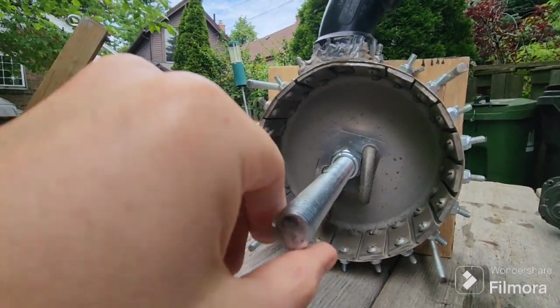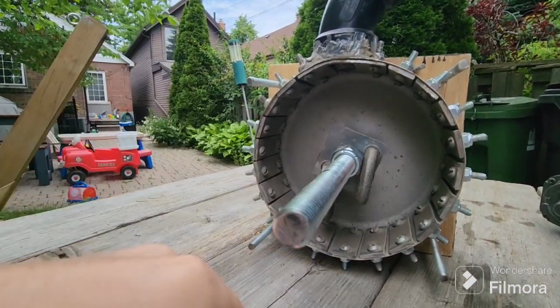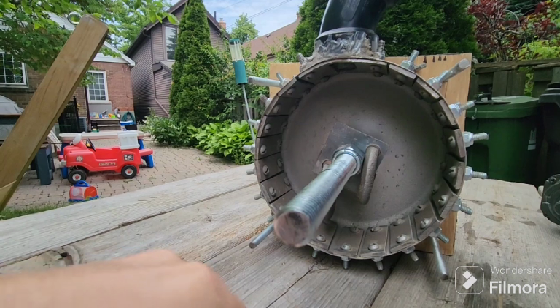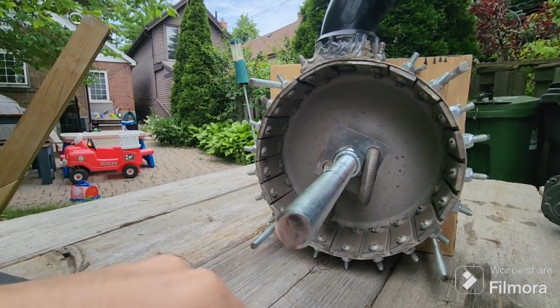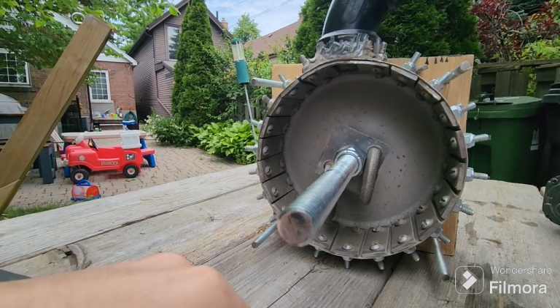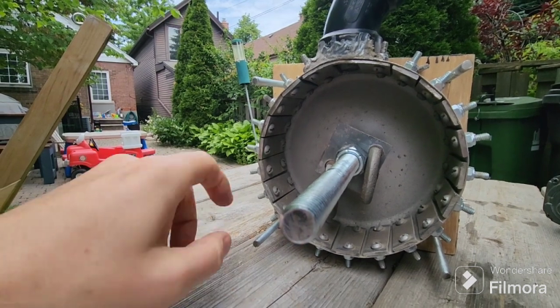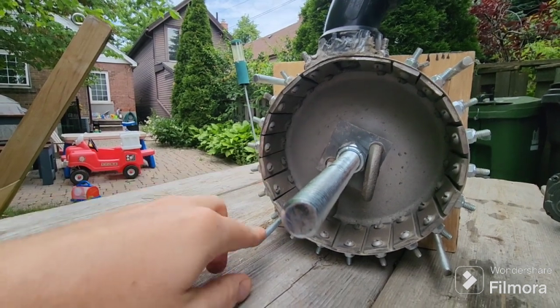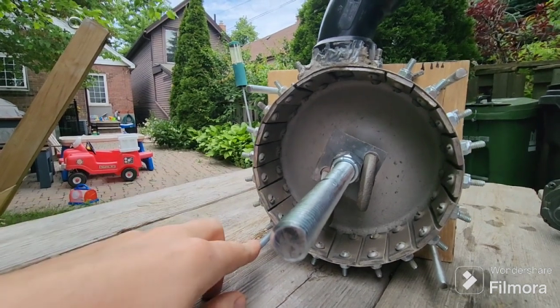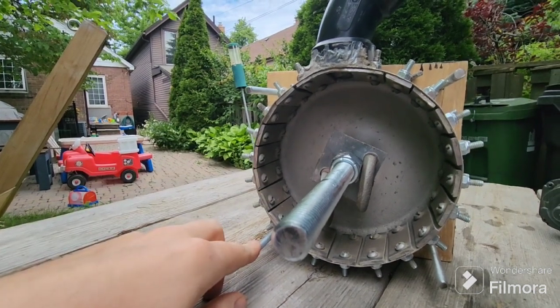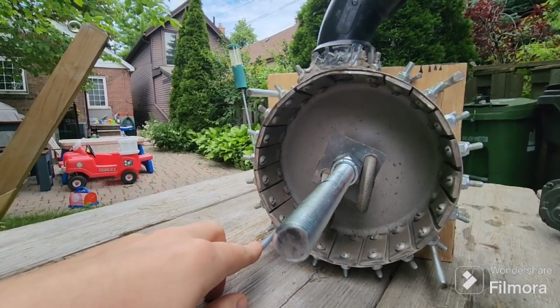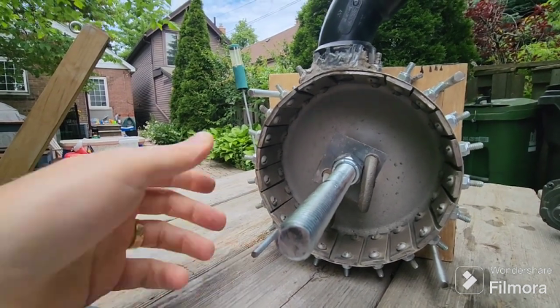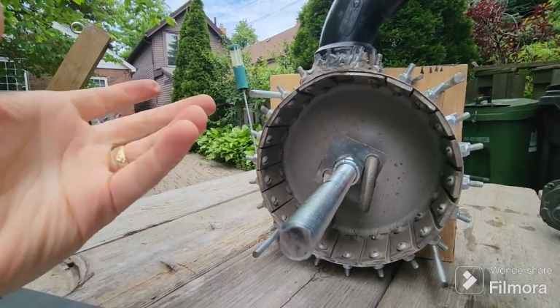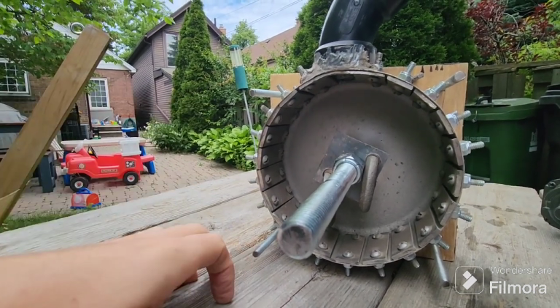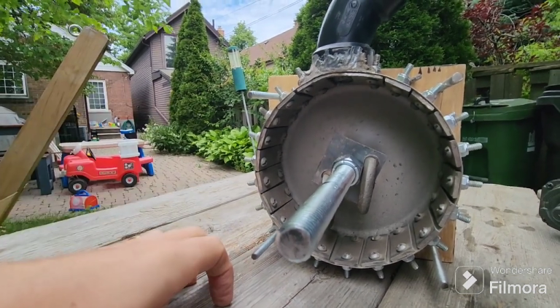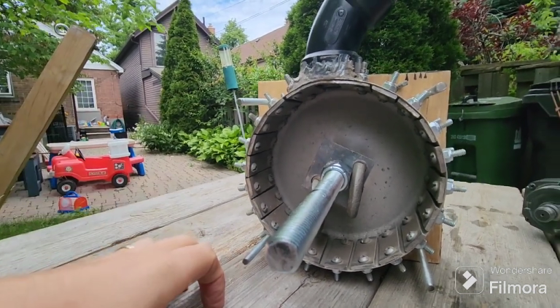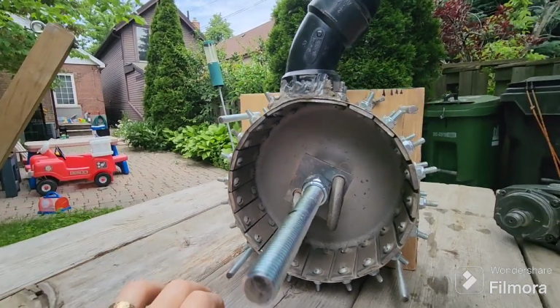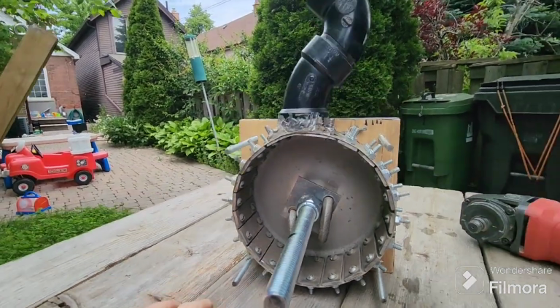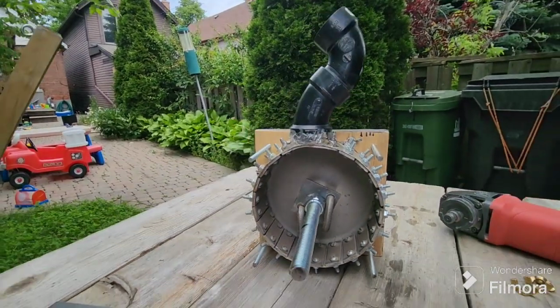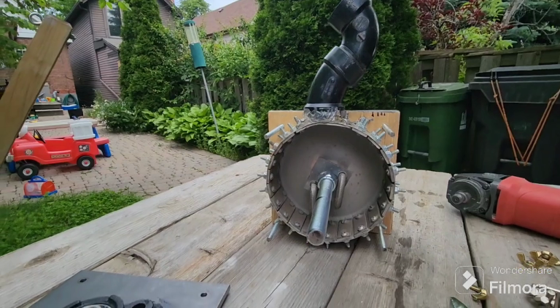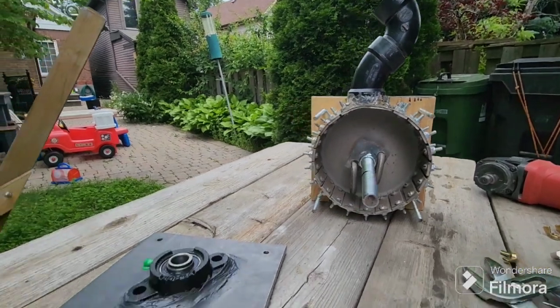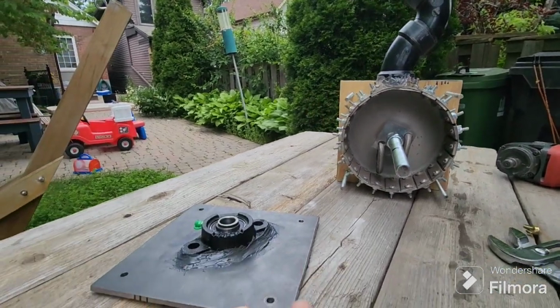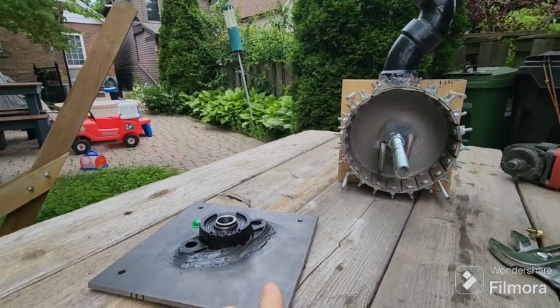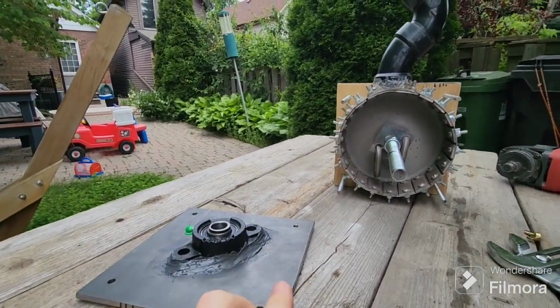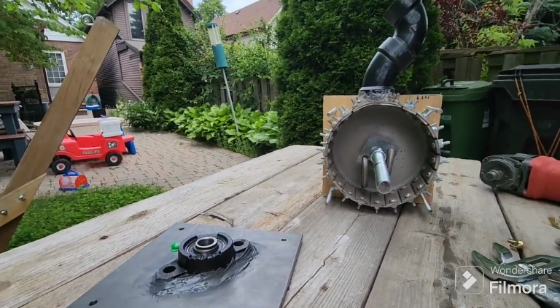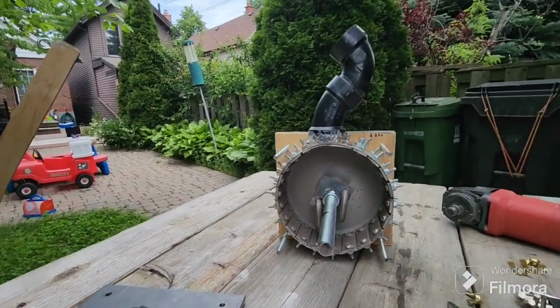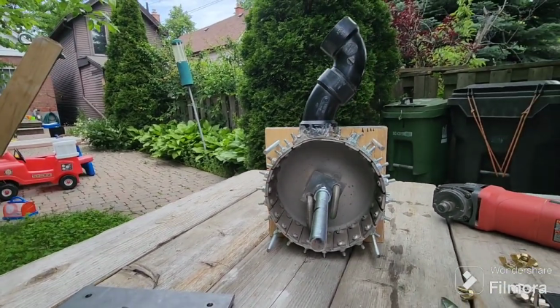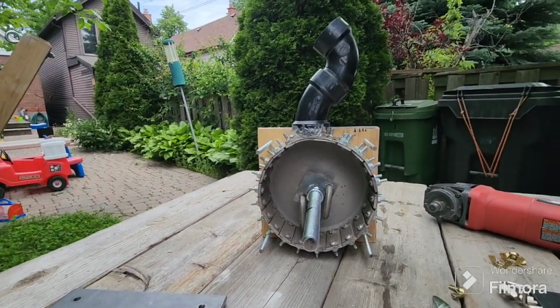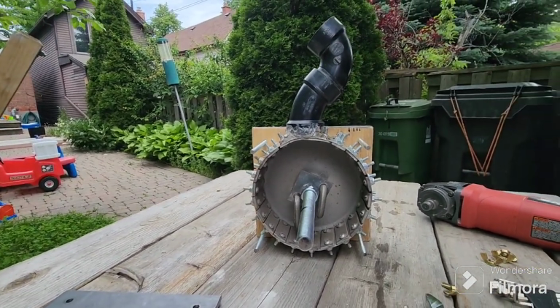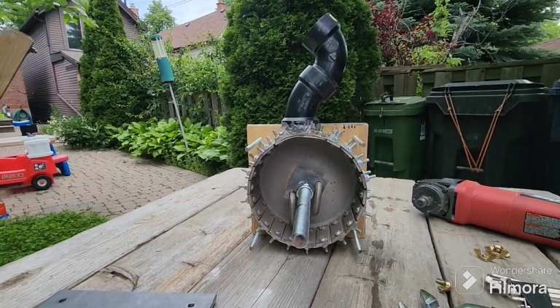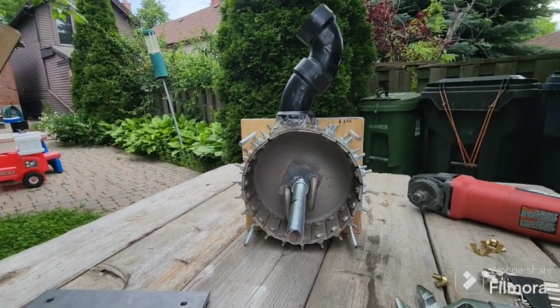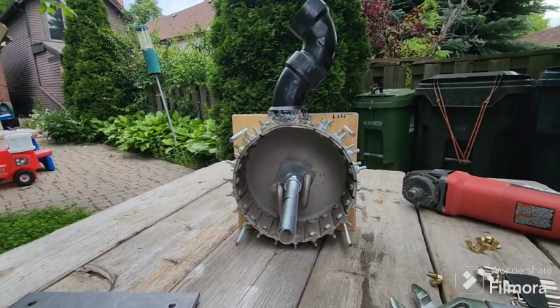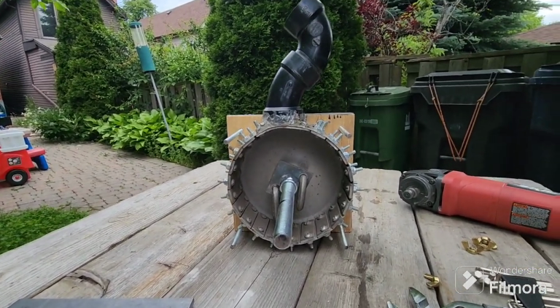The chain links are pretty easily replaceable, the side plates are also pretty easily replaceable, and again I was able to build all of this without having to weld anything. I'll get this all sealed back up, find some rocks to crush, and show you what that looks like.